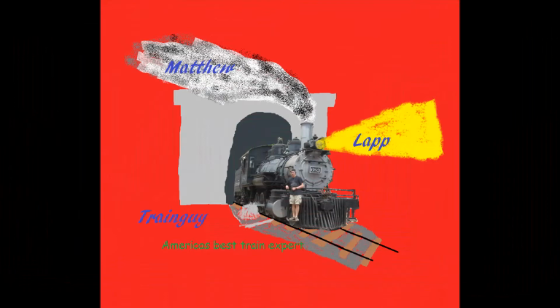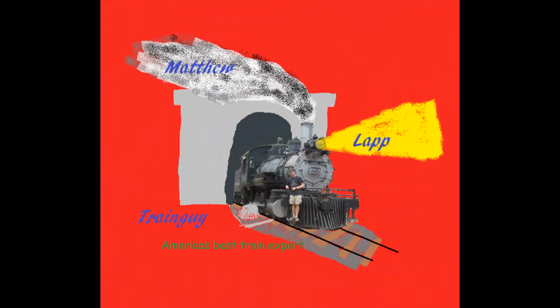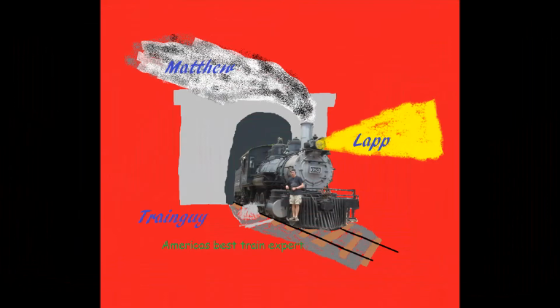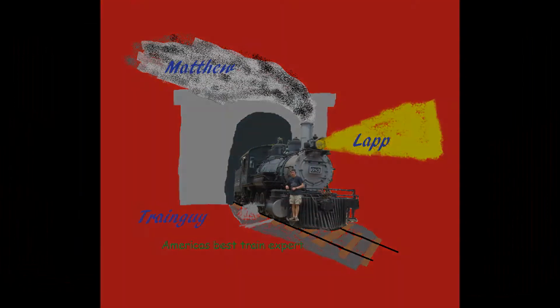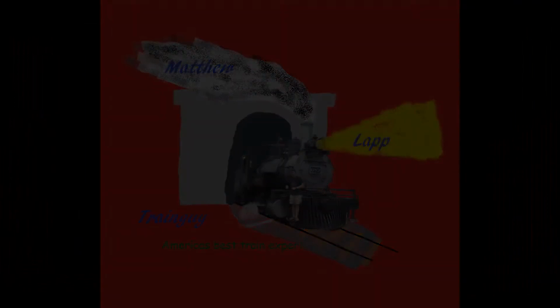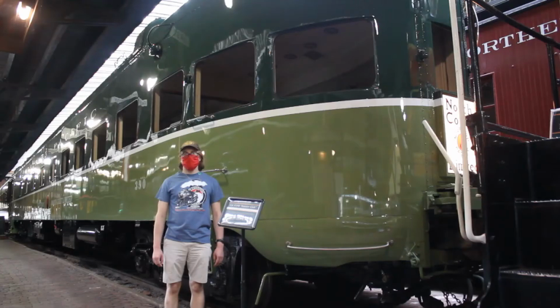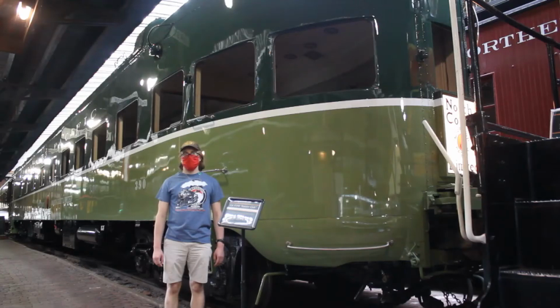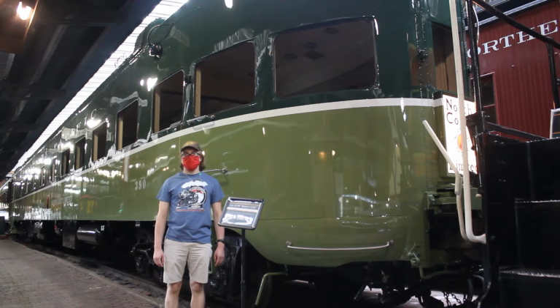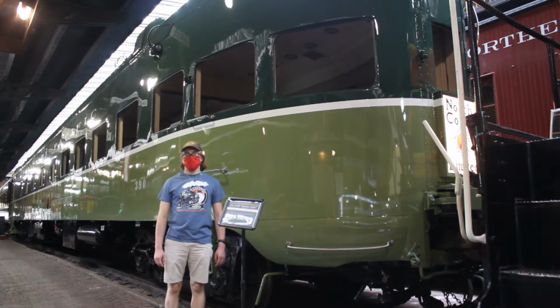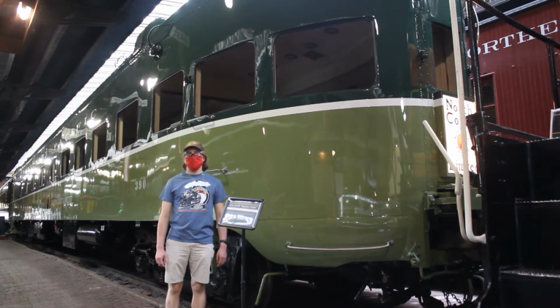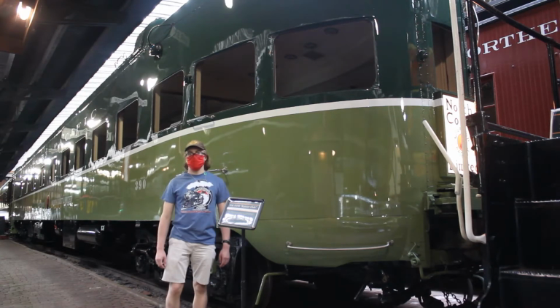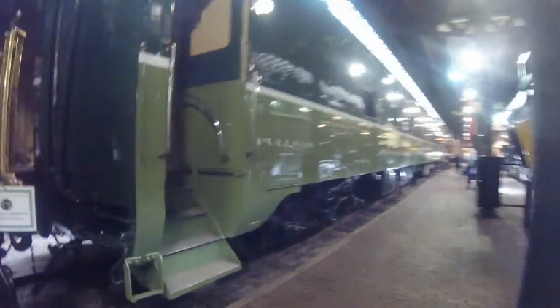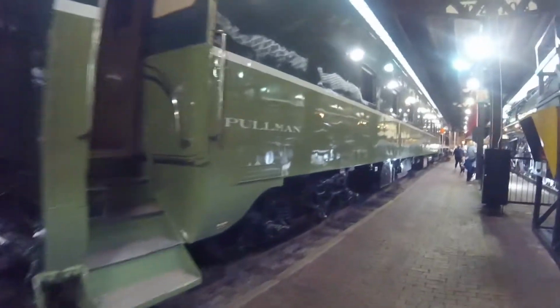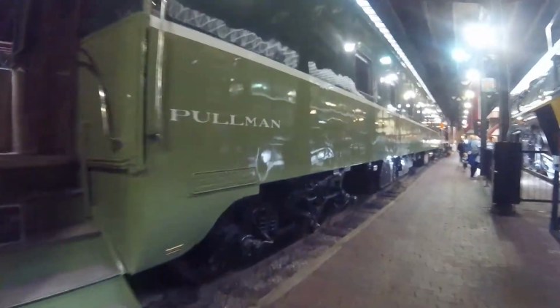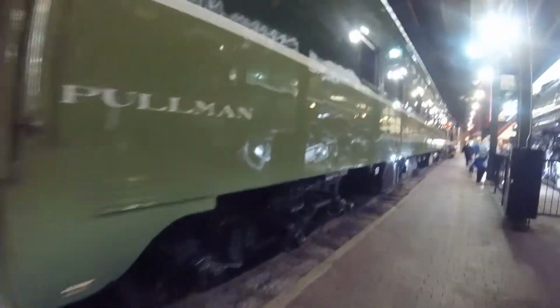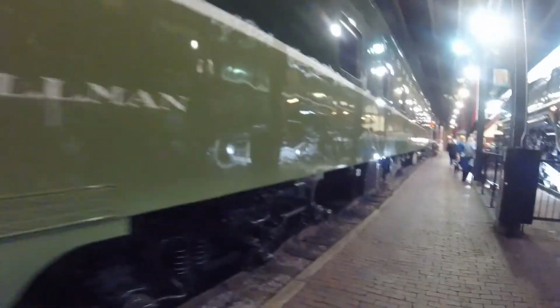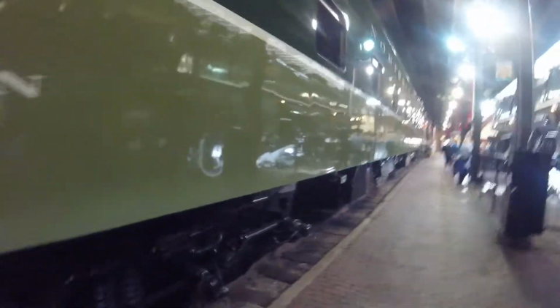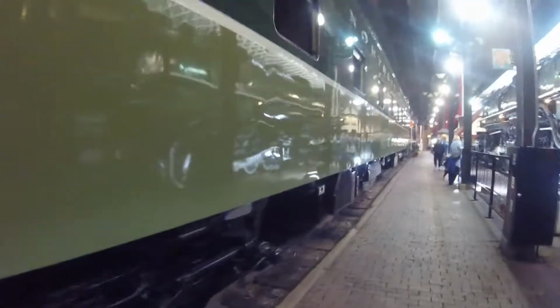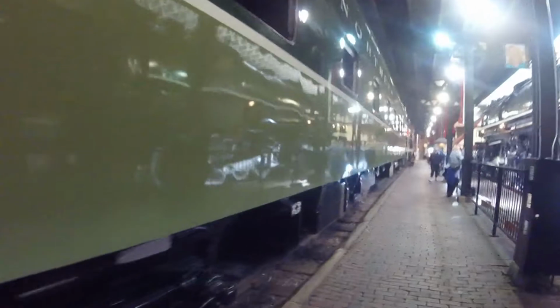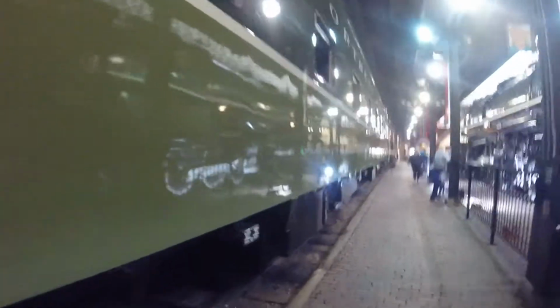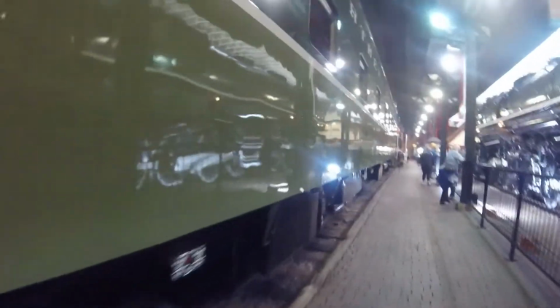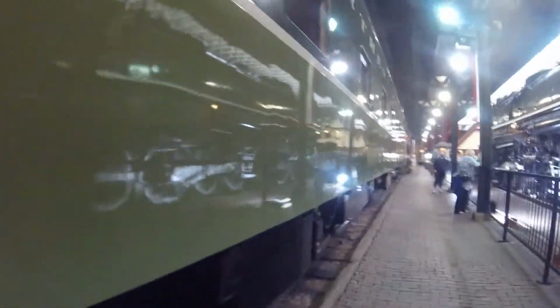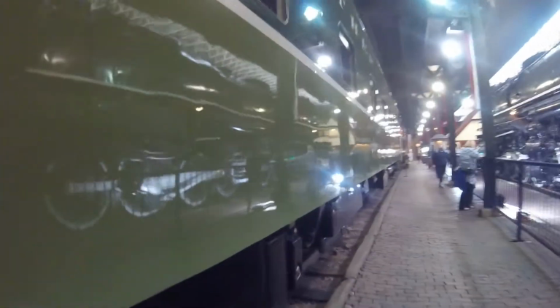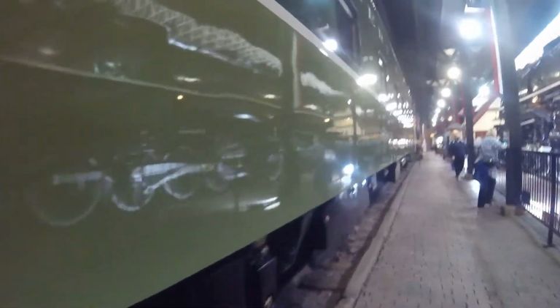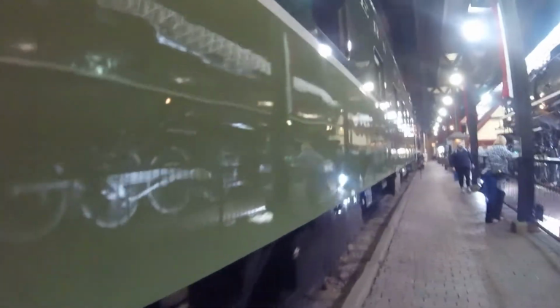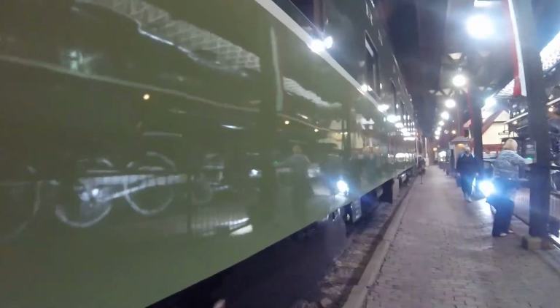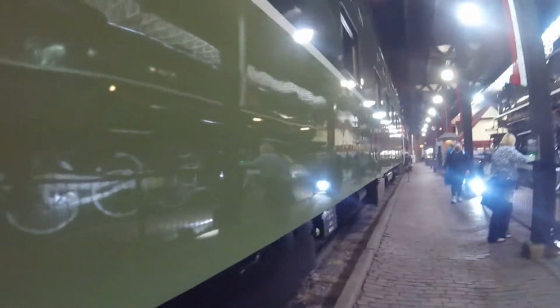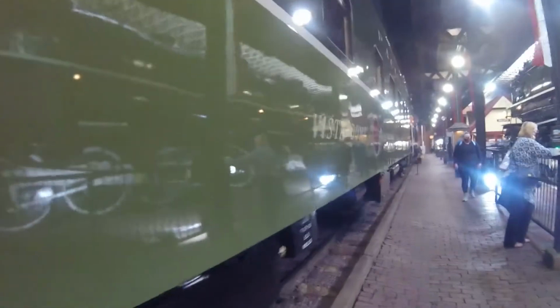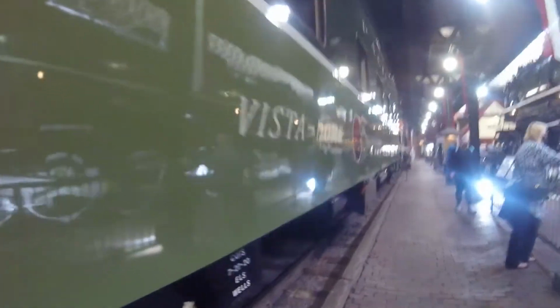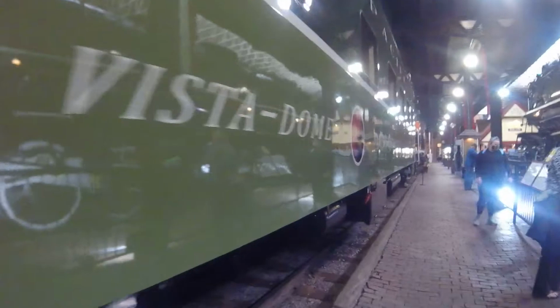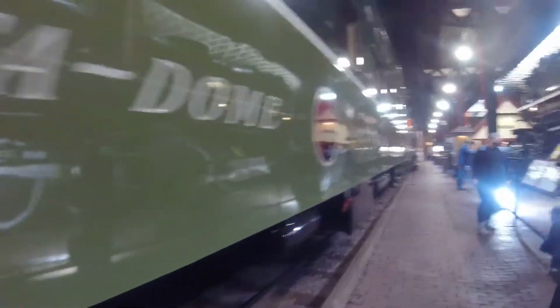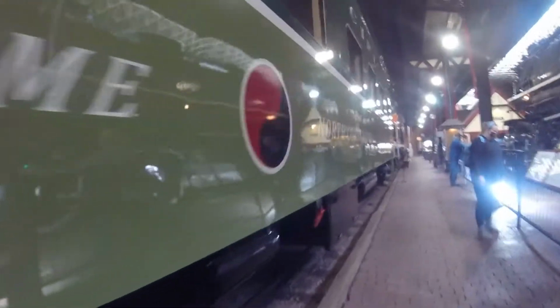What you see right behind me is Northern Pacific 390. Northern Pacific 390 was built by Pullman Standard in 1948 and is a 4-1 lounge observation car. The car is named Rainier Club.